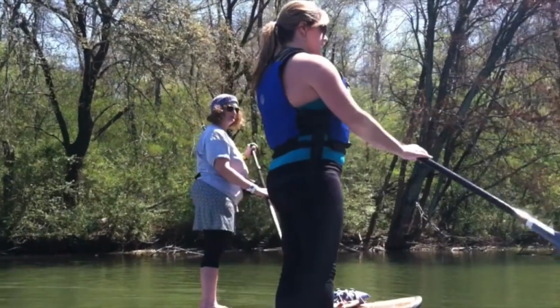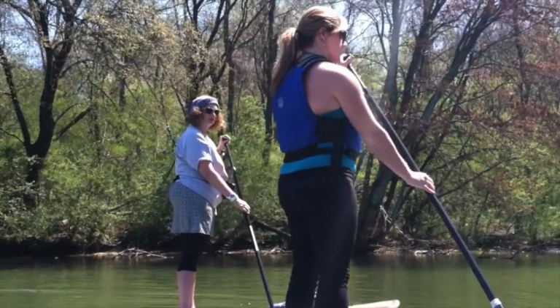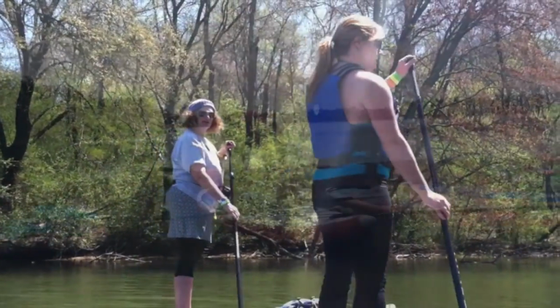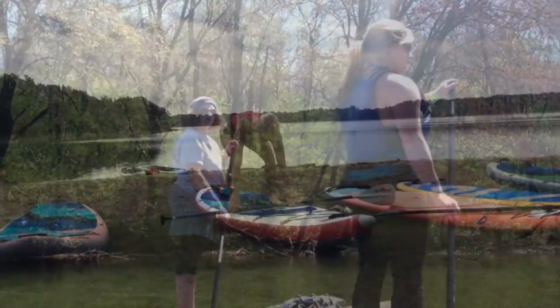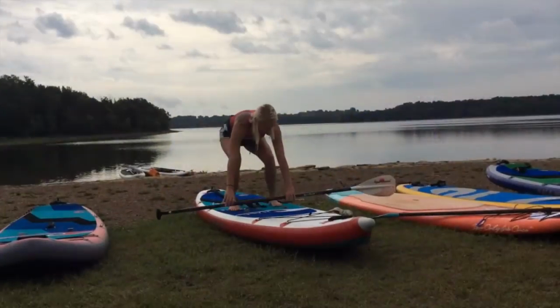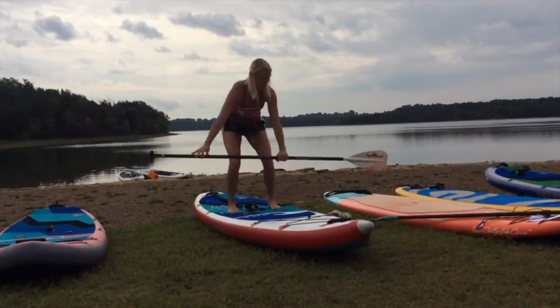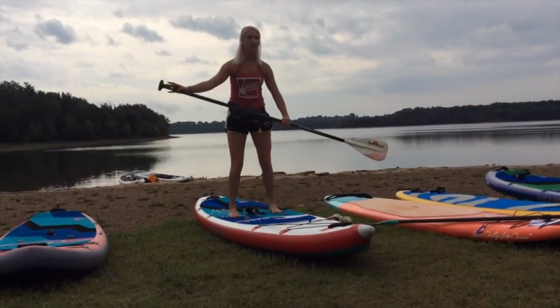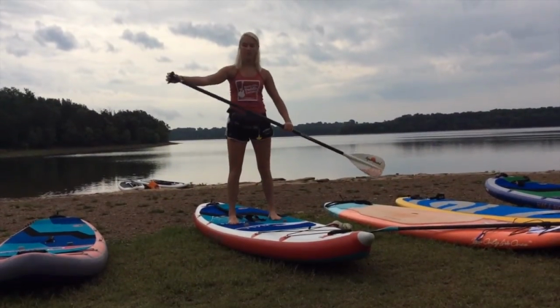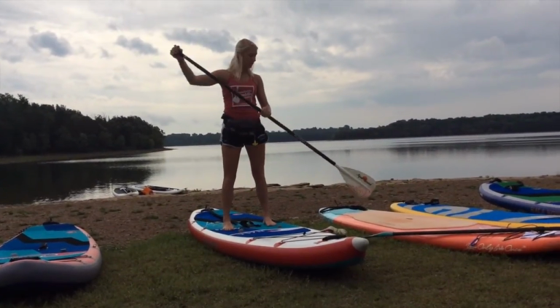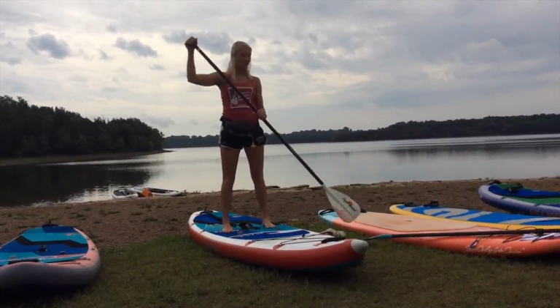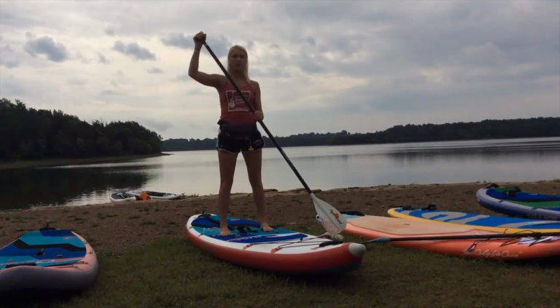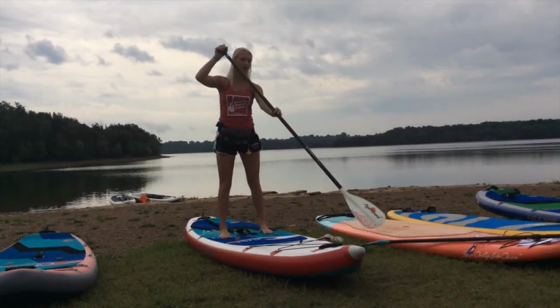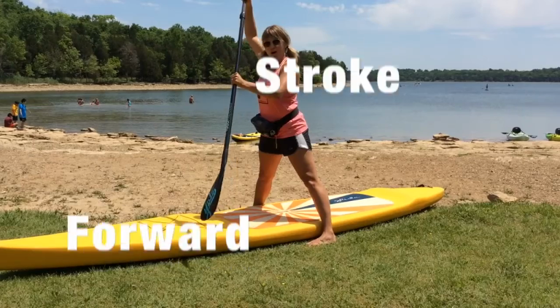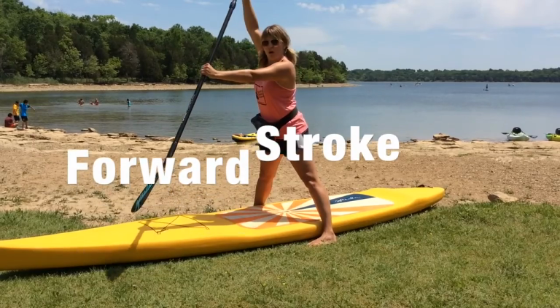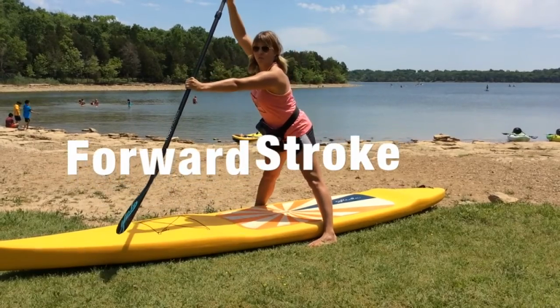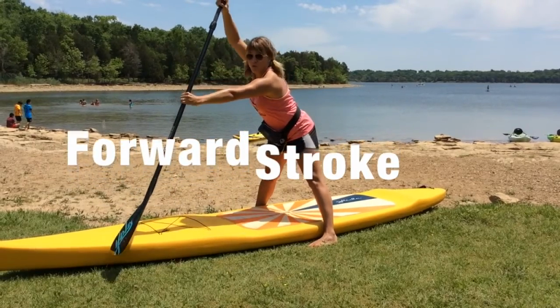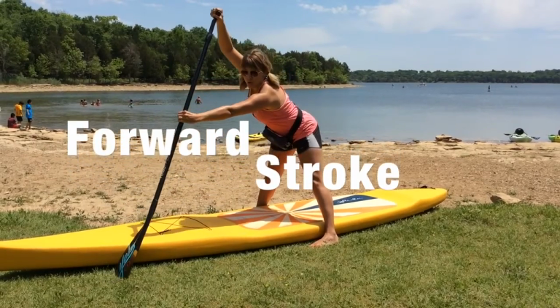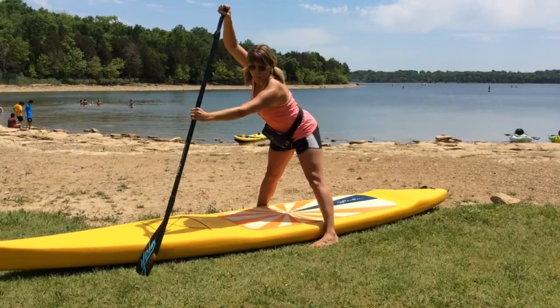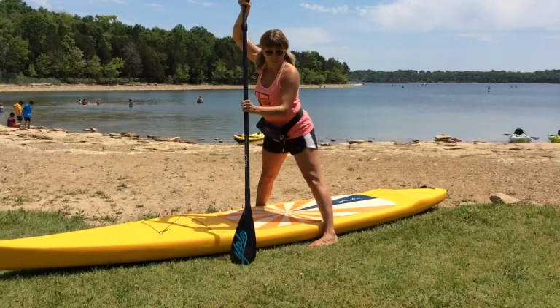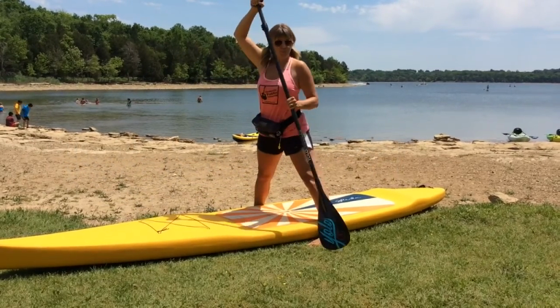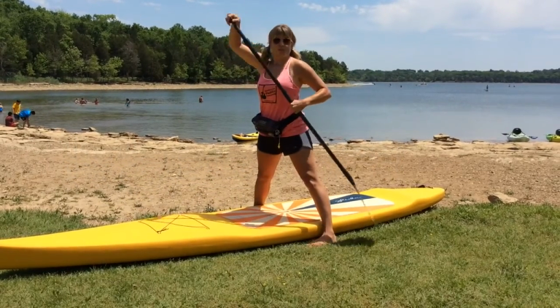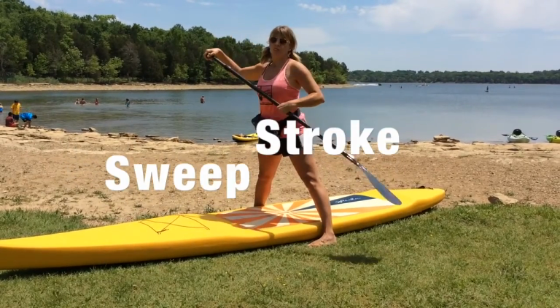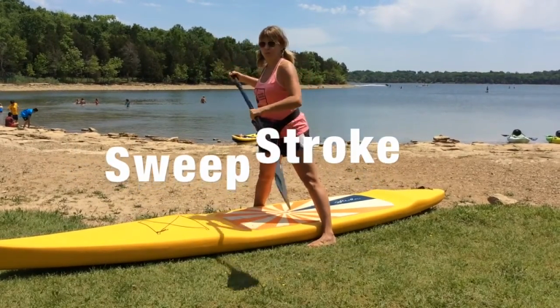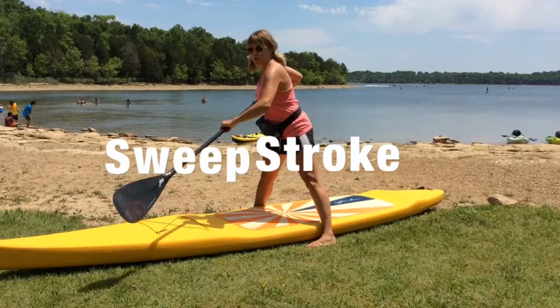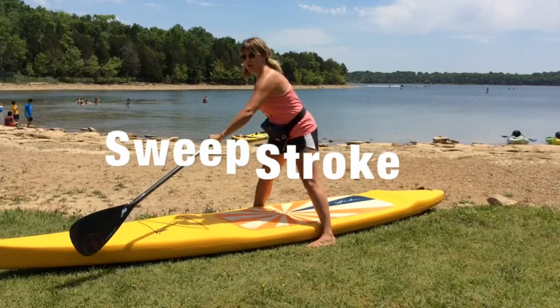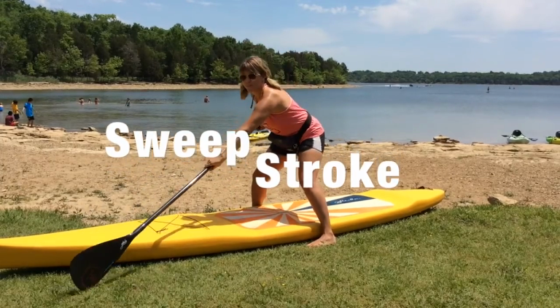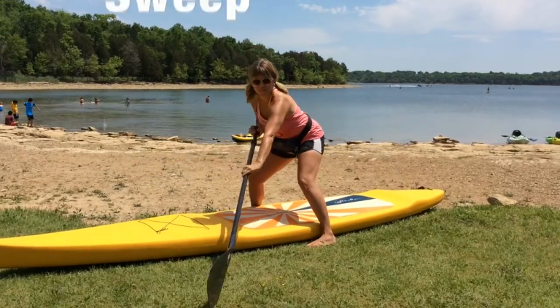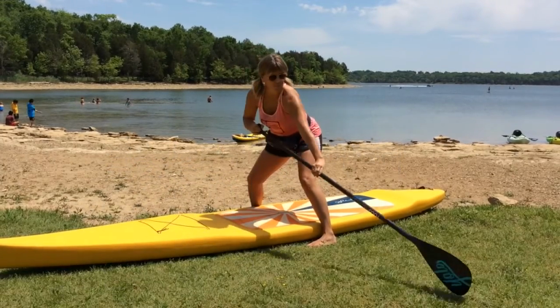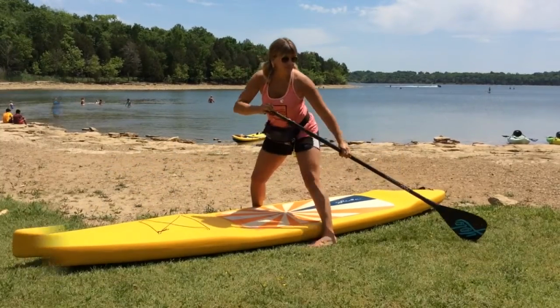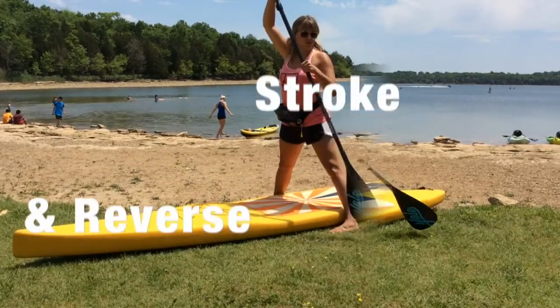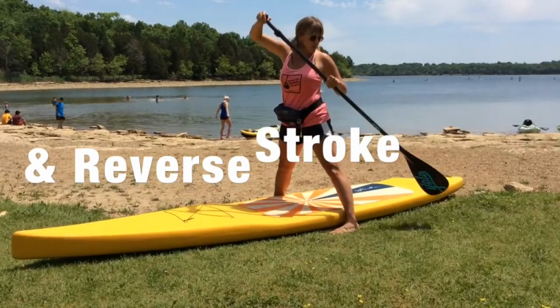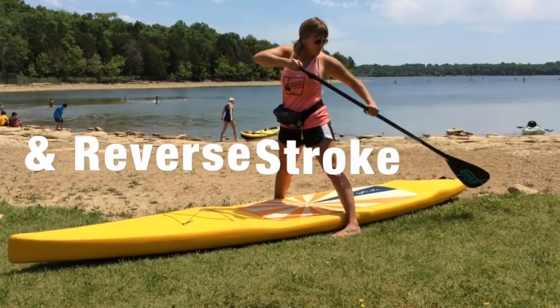The three strokes we use most often are the forward stroke, the sweep stroke, and the reverse stroke.